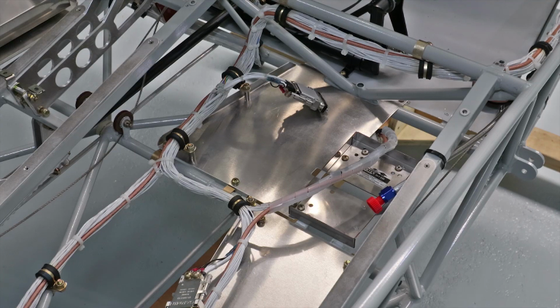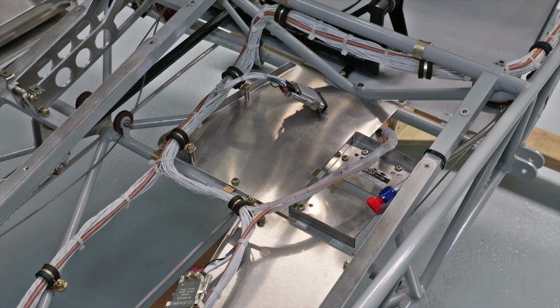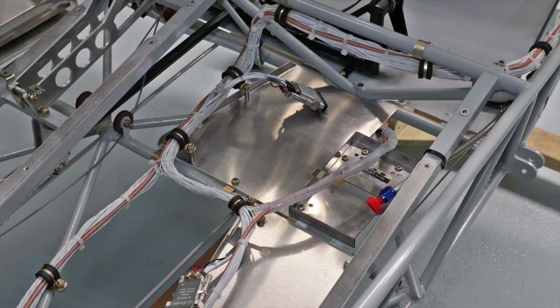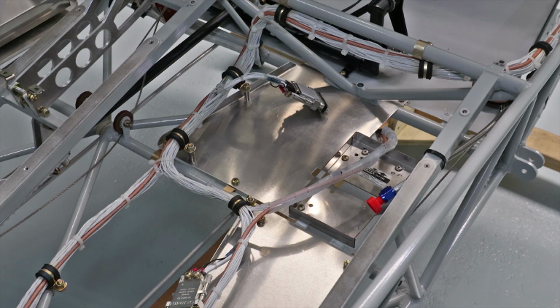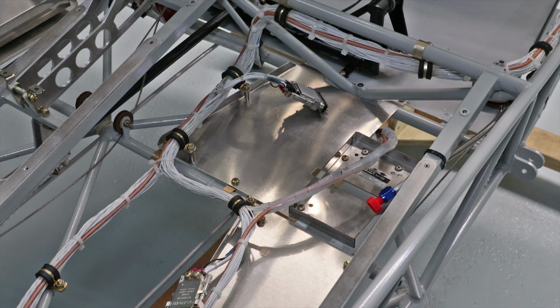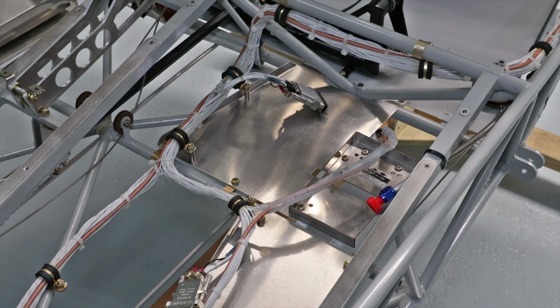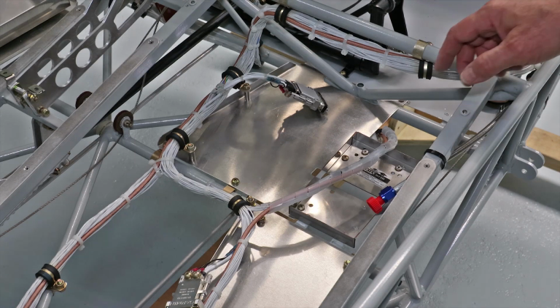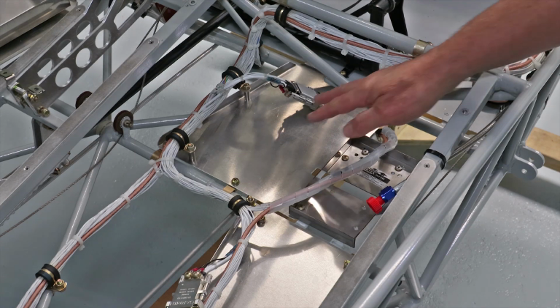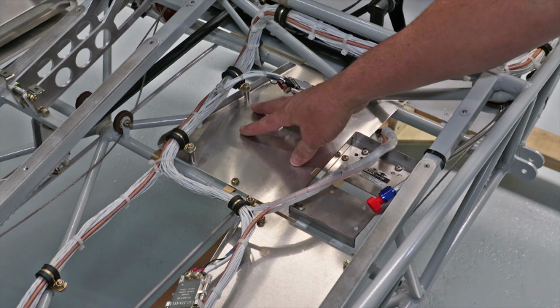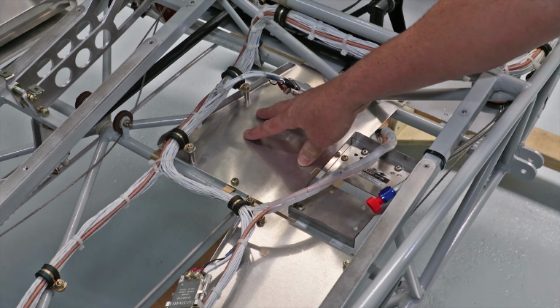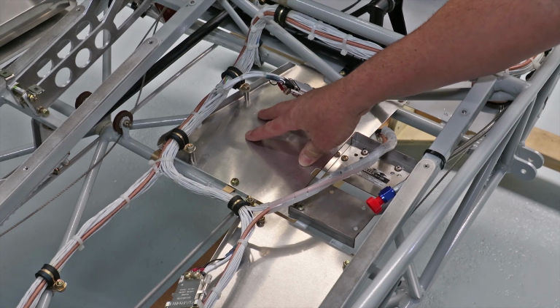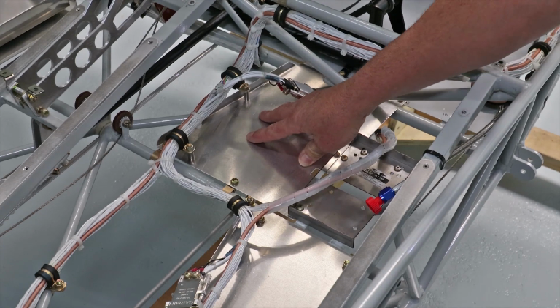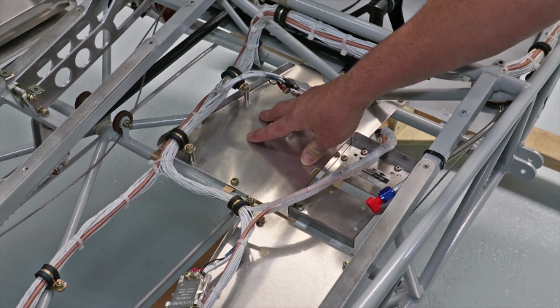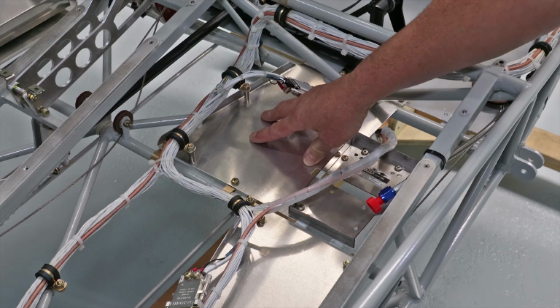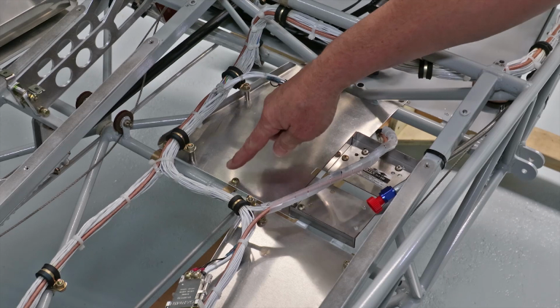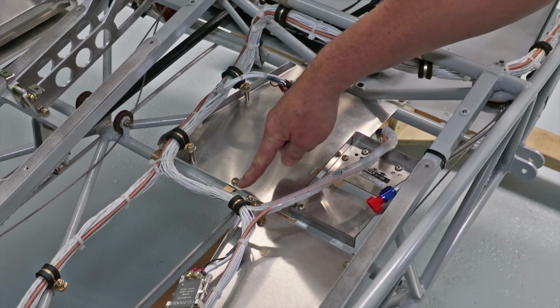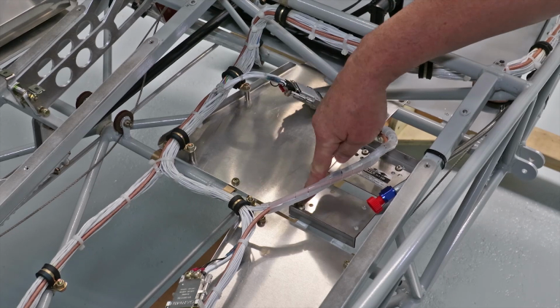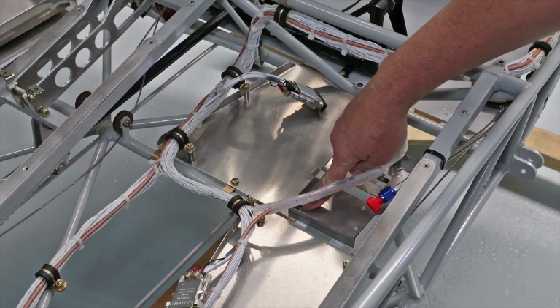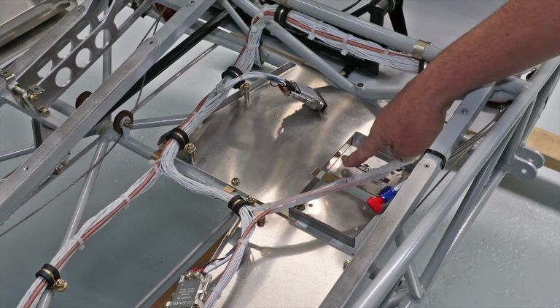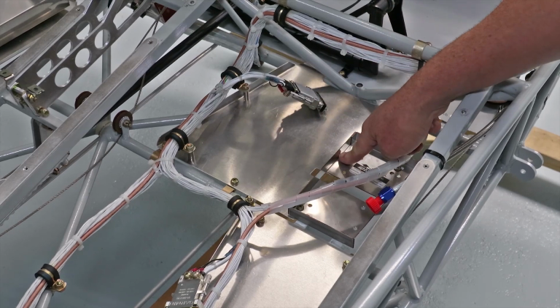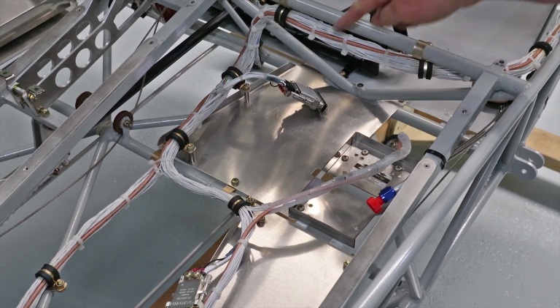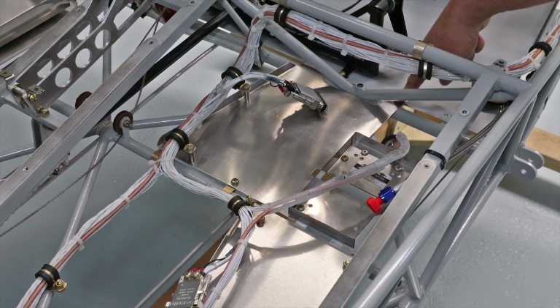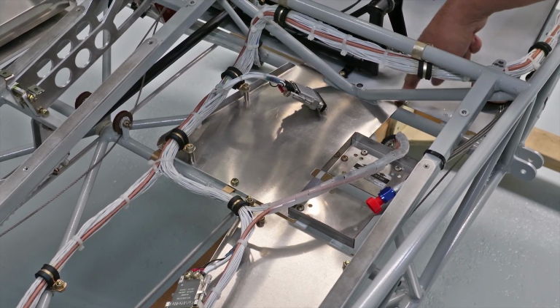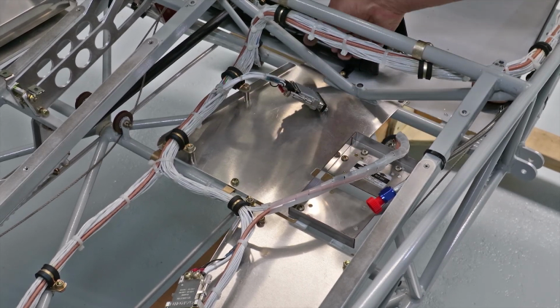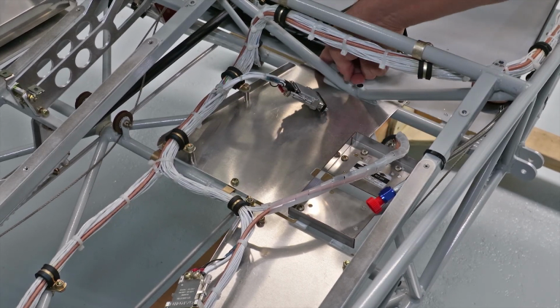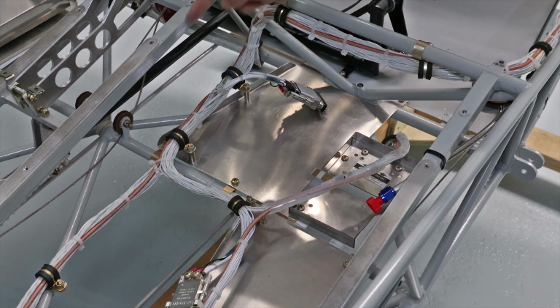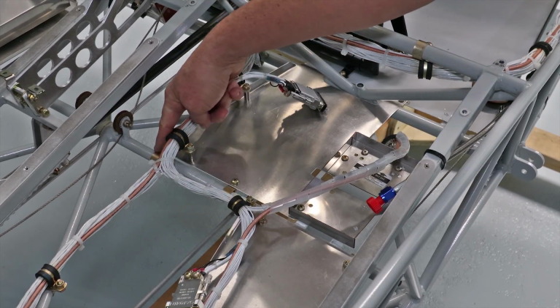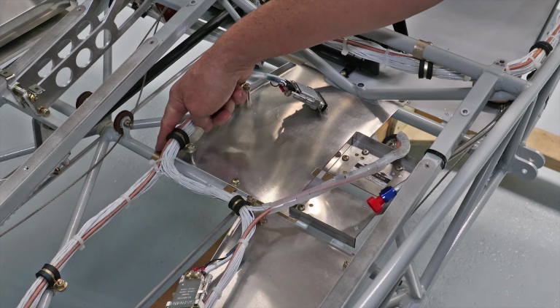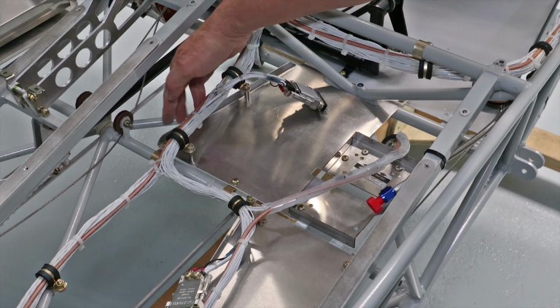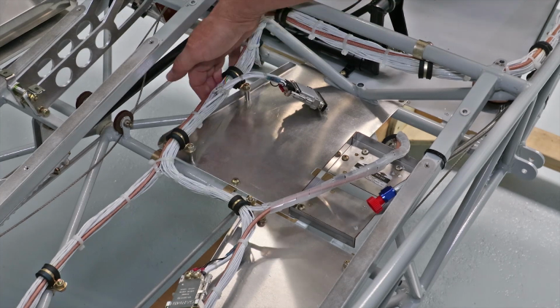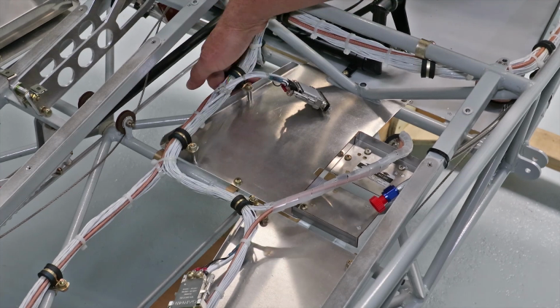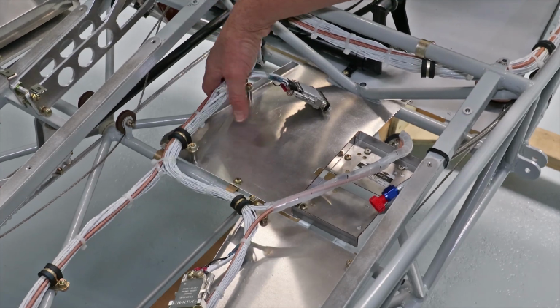The servo mount plates needed to be very rigid and secure. The pitch servo plate was anchored in six places with an angle bent into the long span.